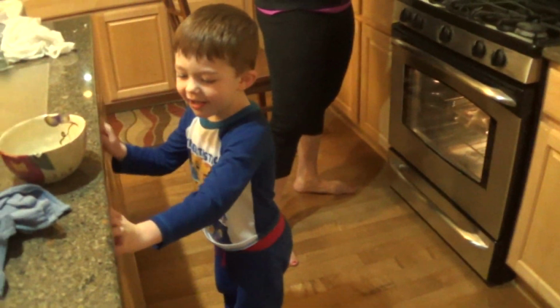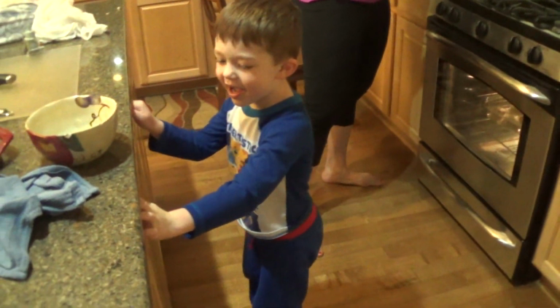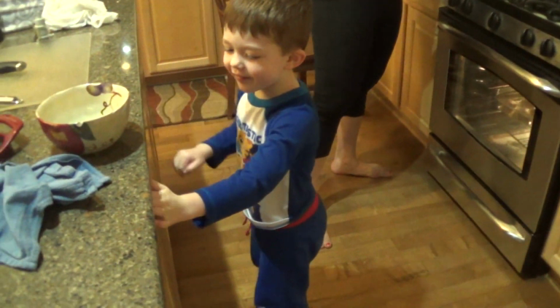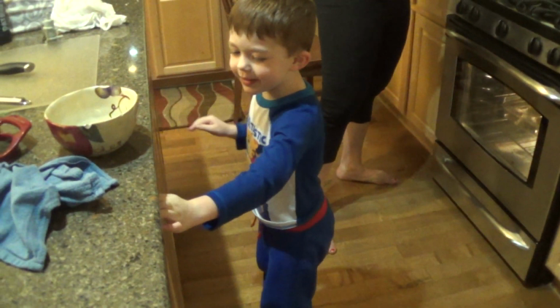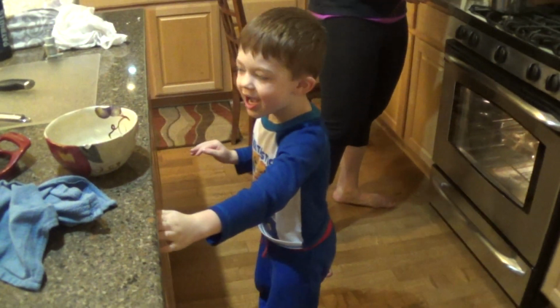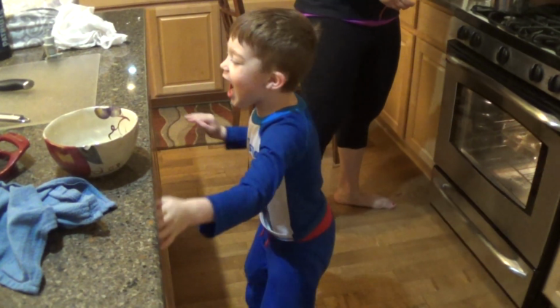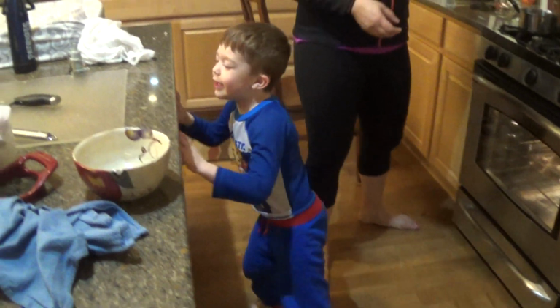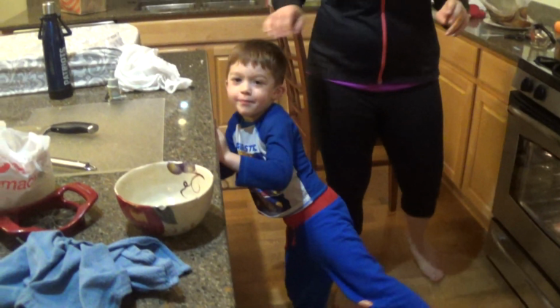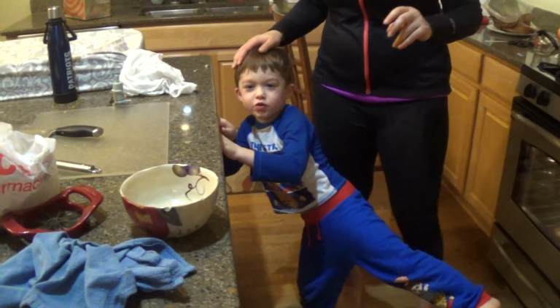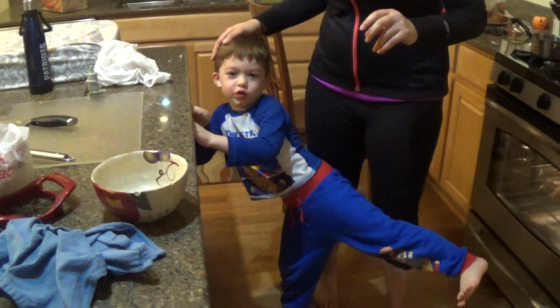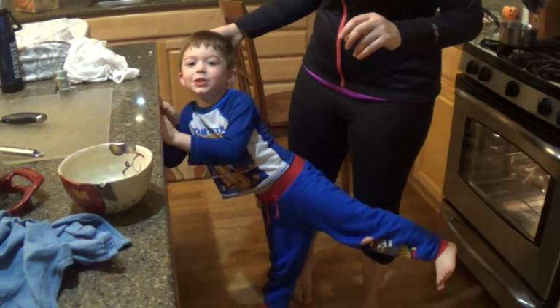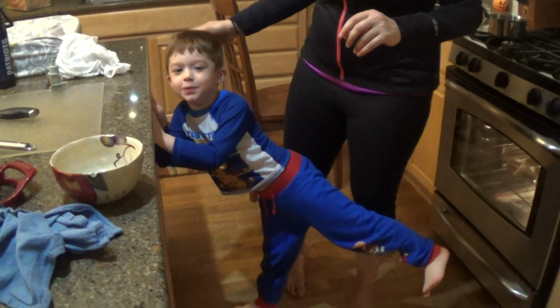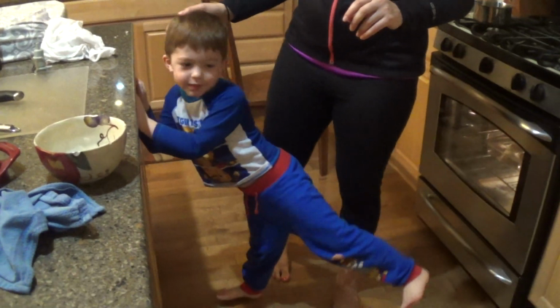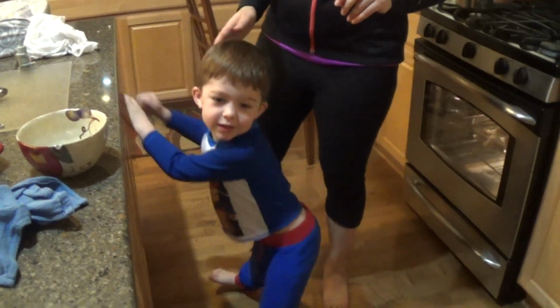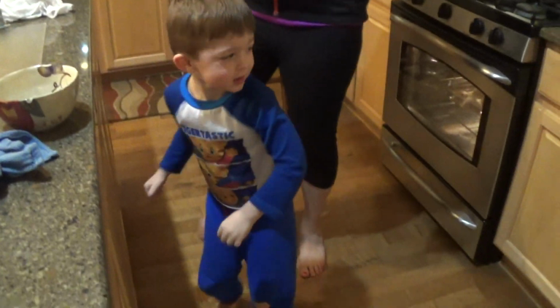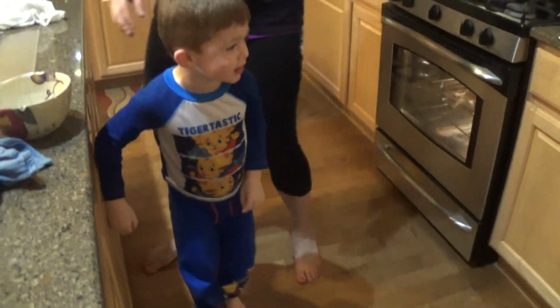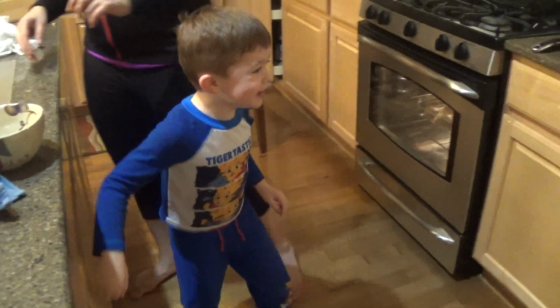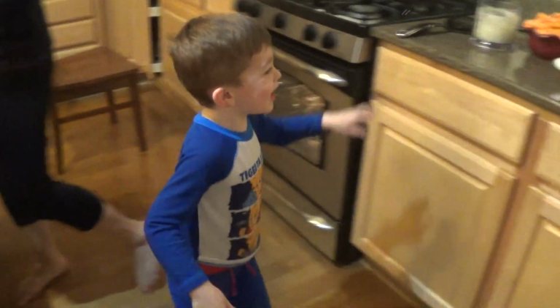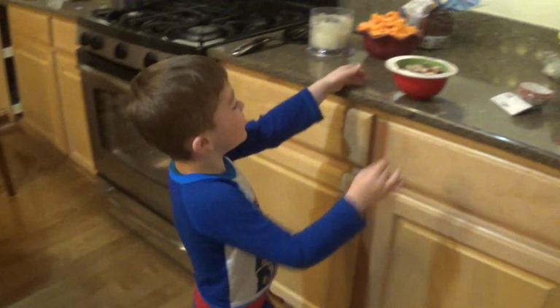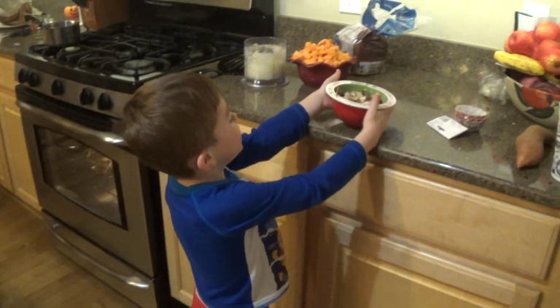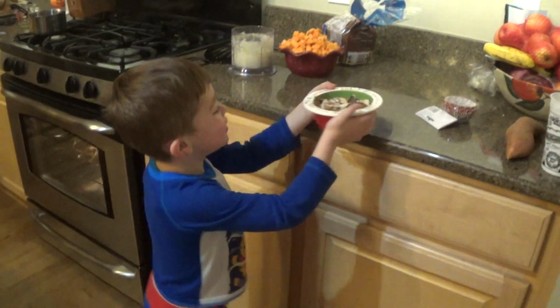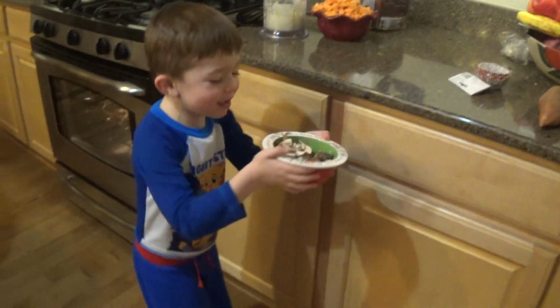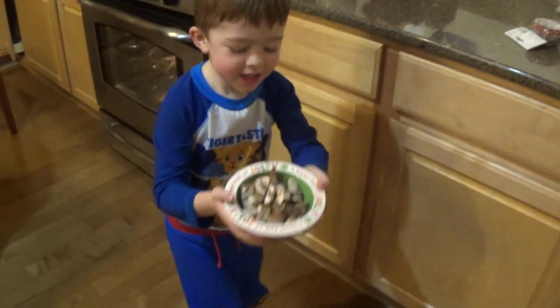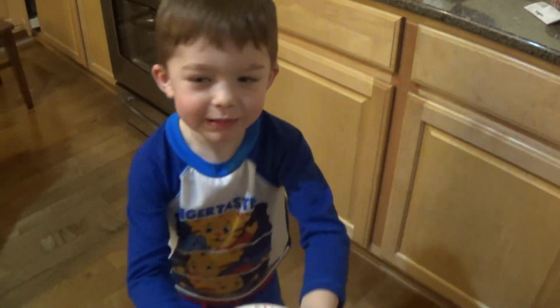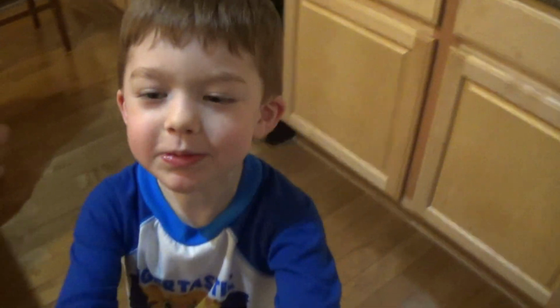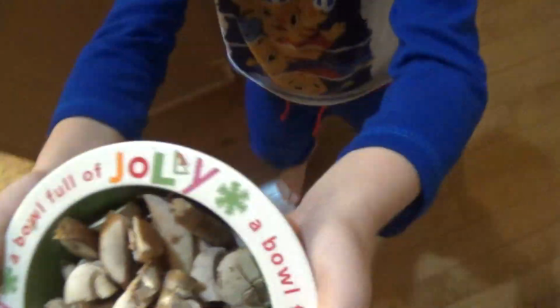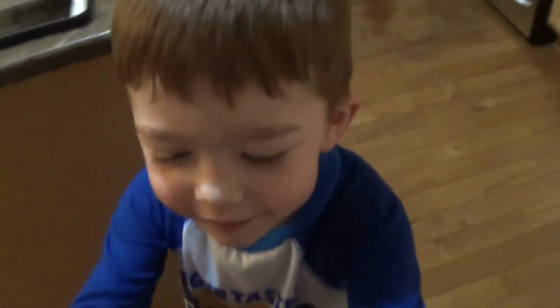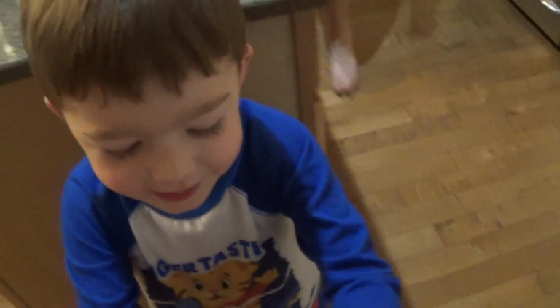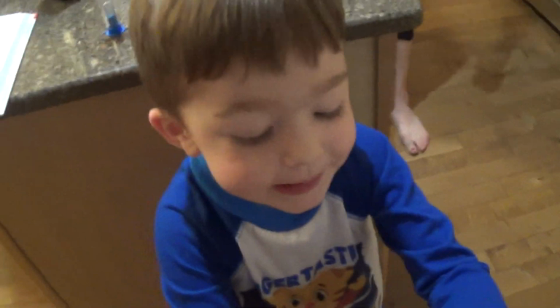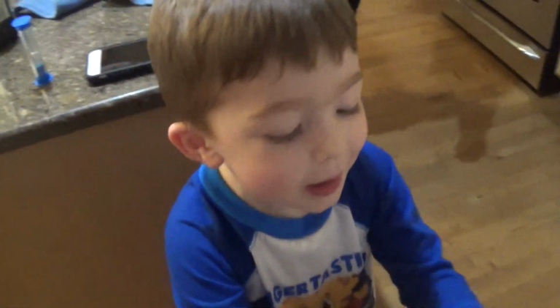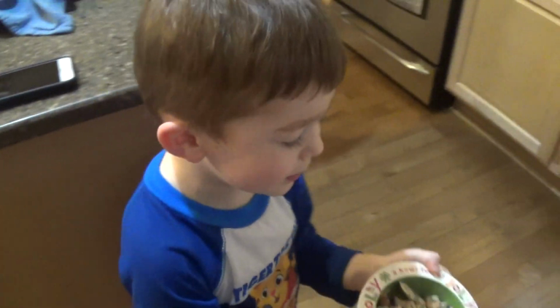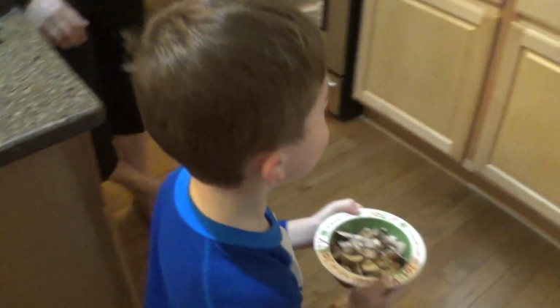Okay everybody, I made mushrooms. Well I don't see them. Here are the mushrooms everybody. The mushrooms are right in this bowl. Oh good.